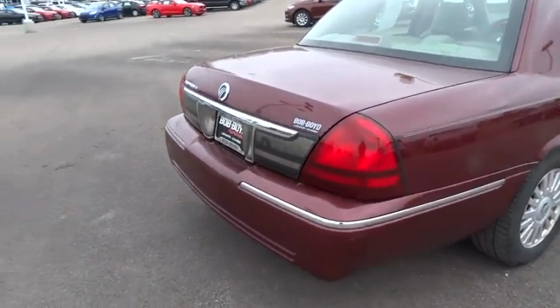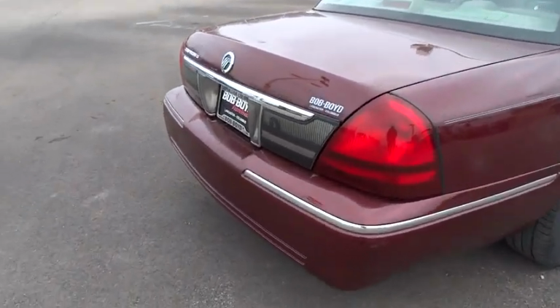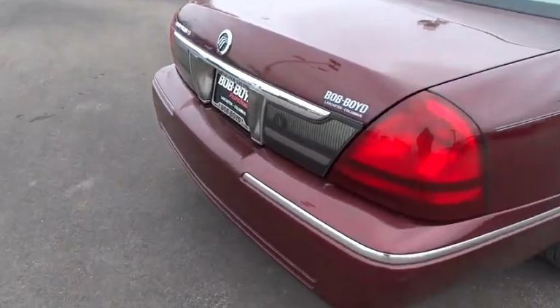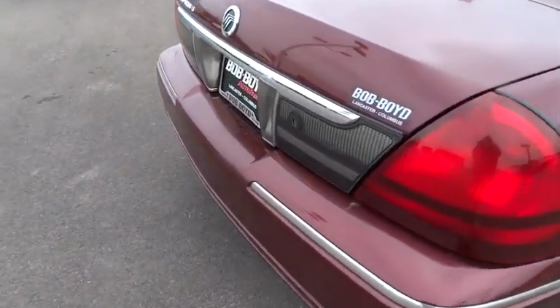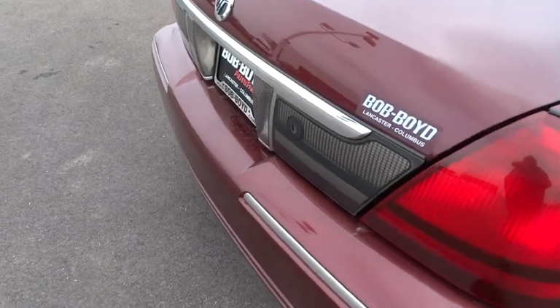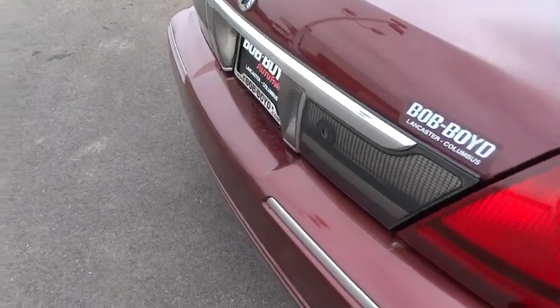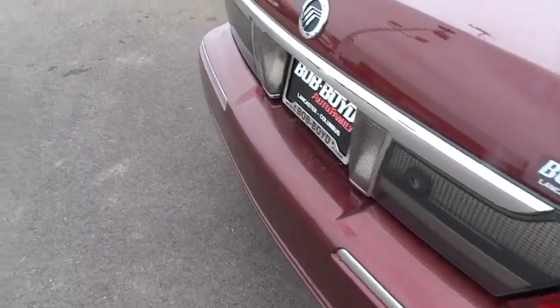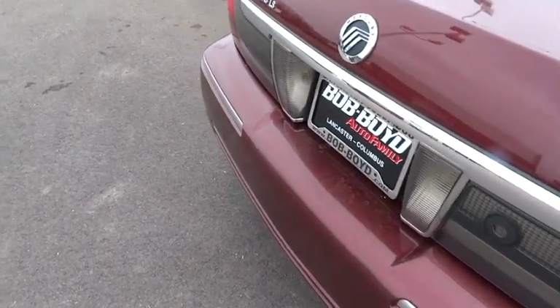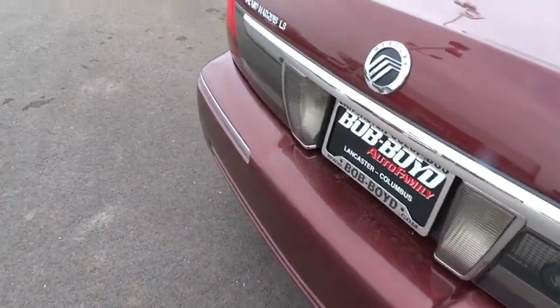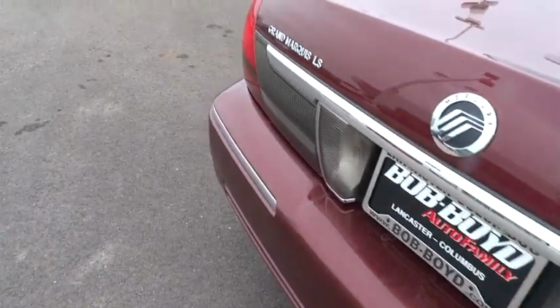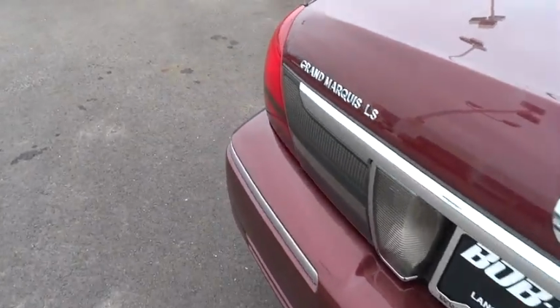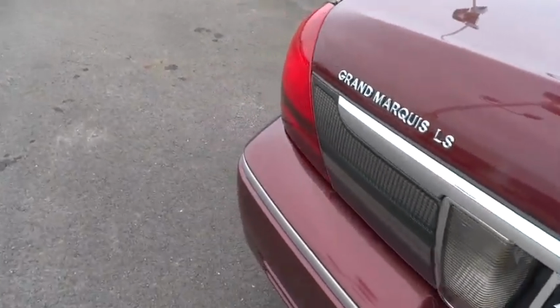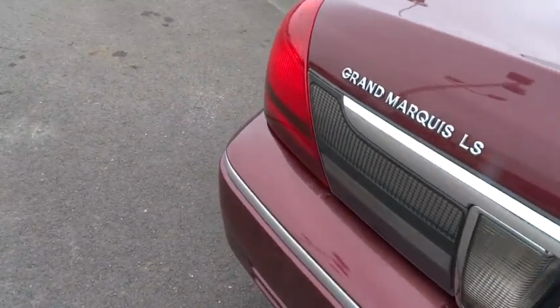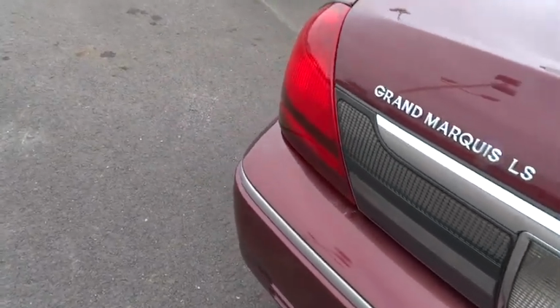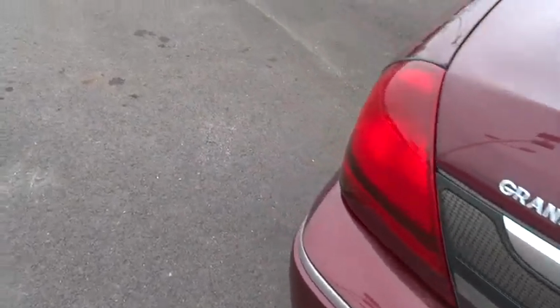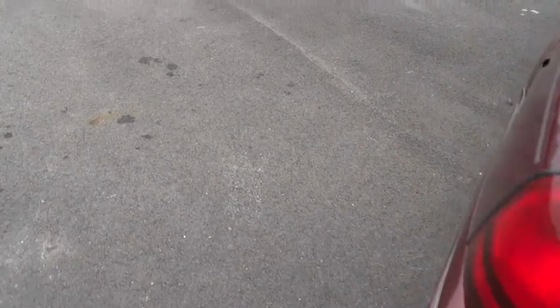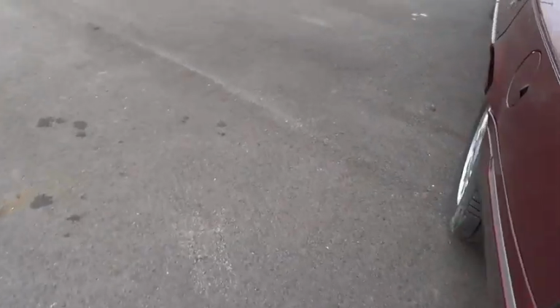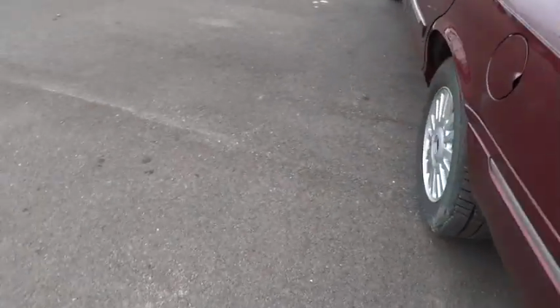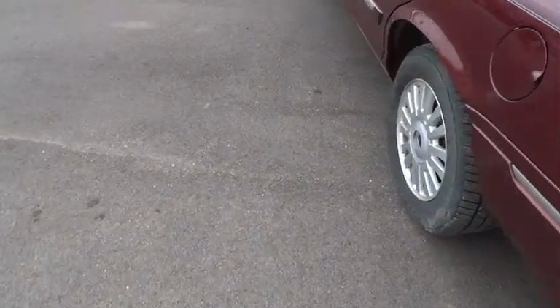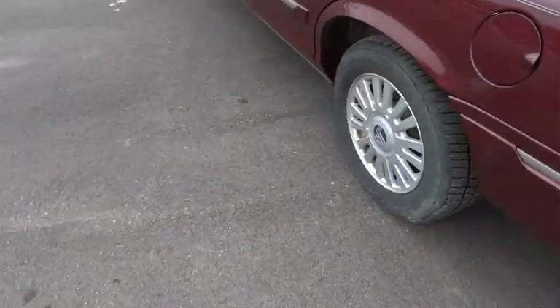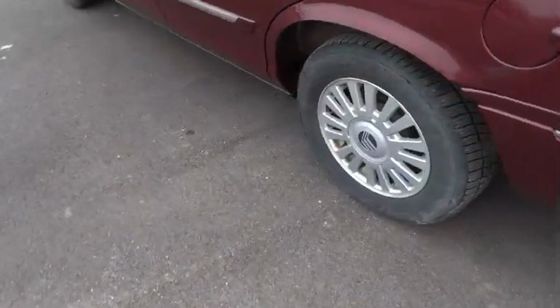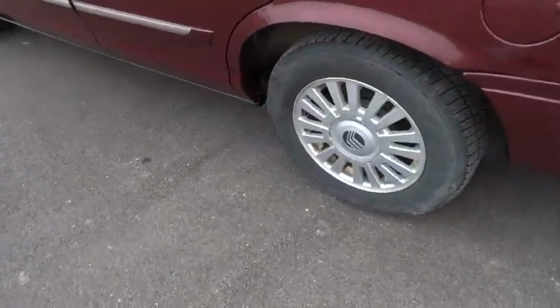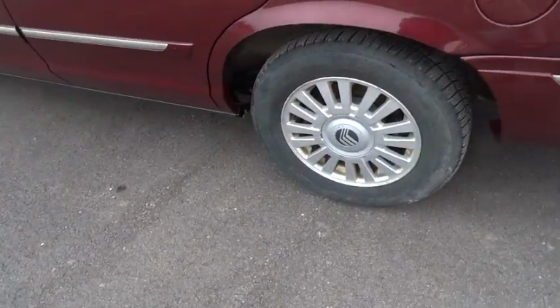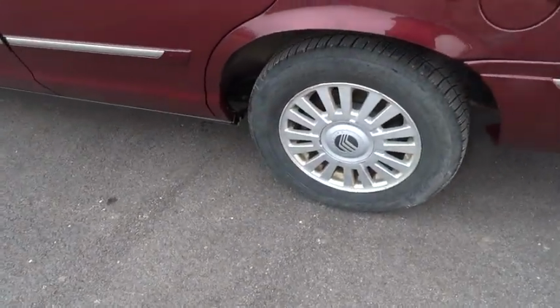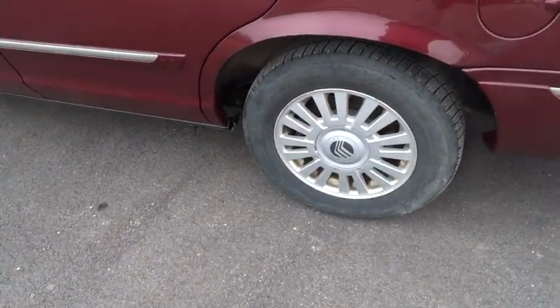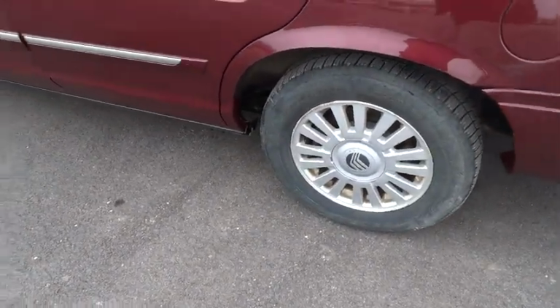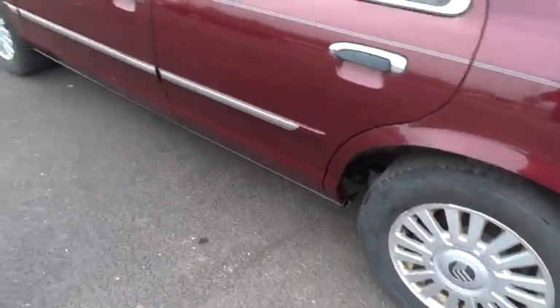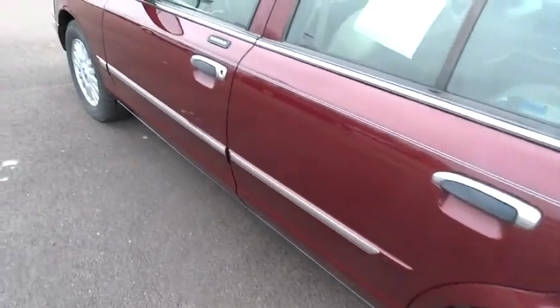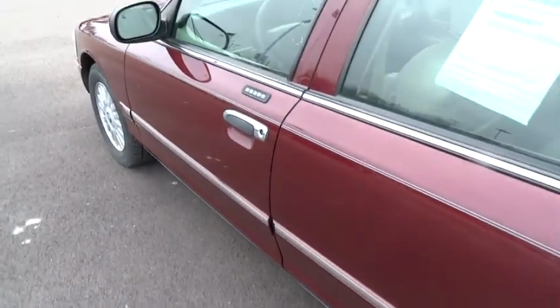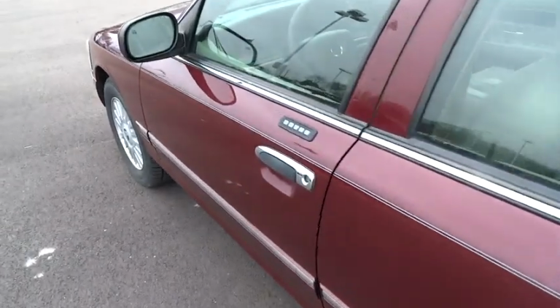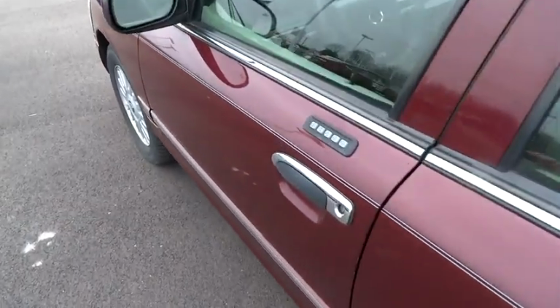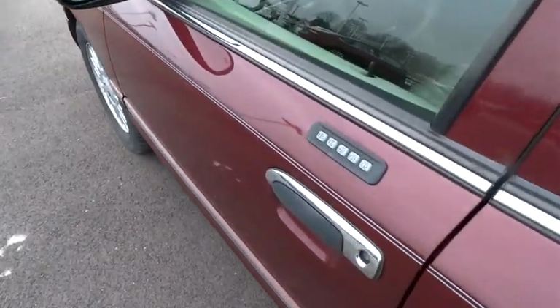Traction control, power steering, cruise control, keyless entry, six-way power adjustable front driver seat, auto-dimming rear view mirror, PPO, climate control, AM-FM stereo radio, center armrest, fog lamps.